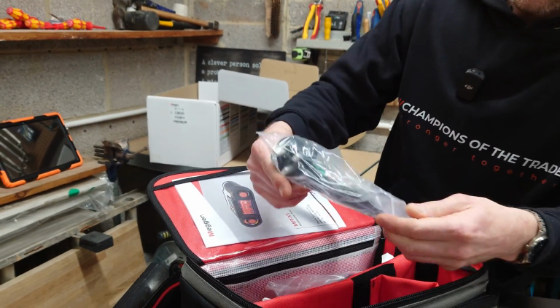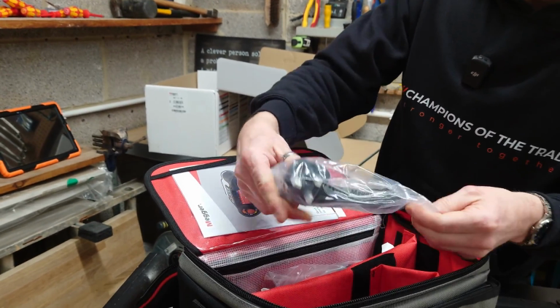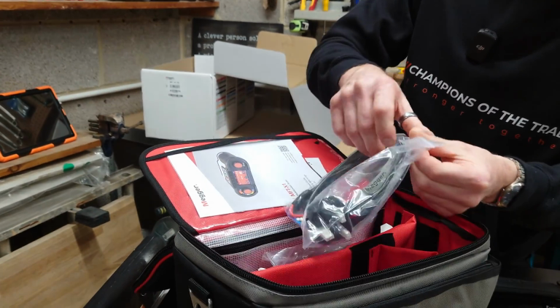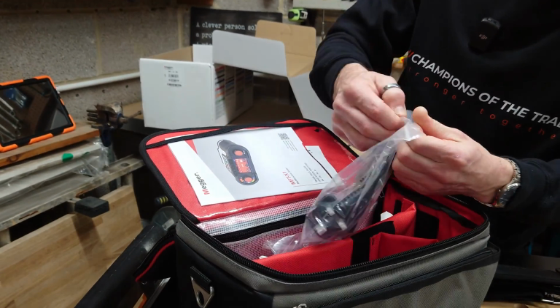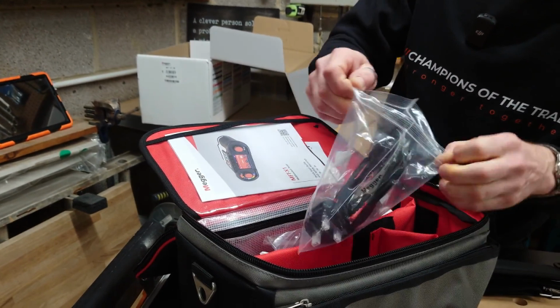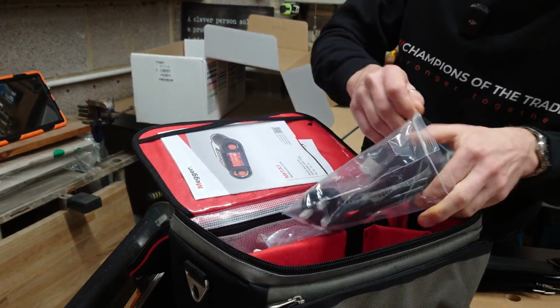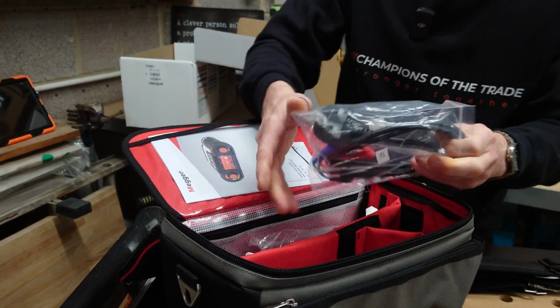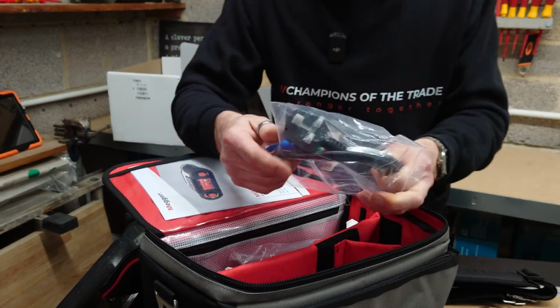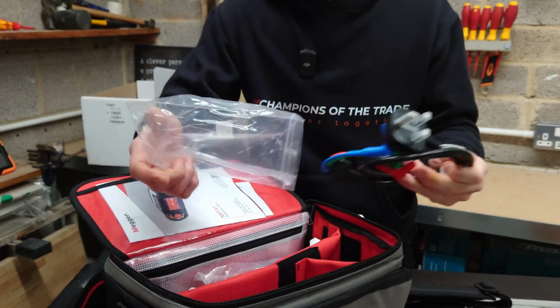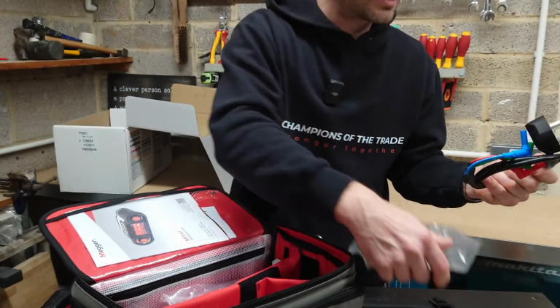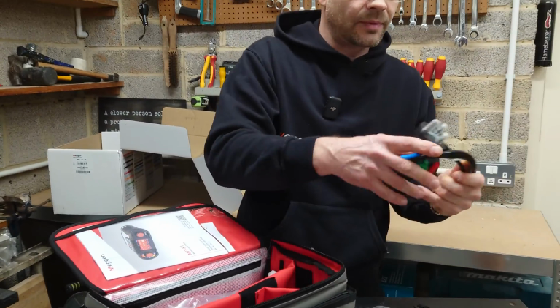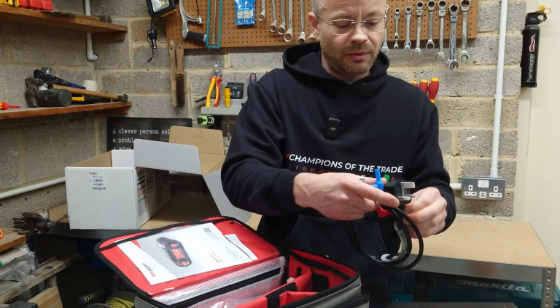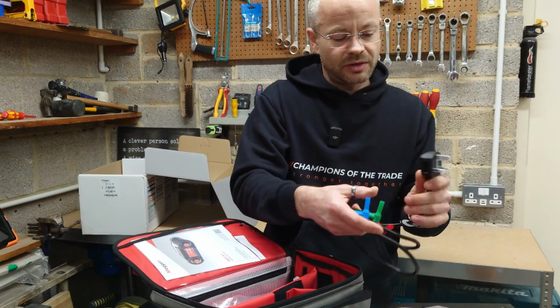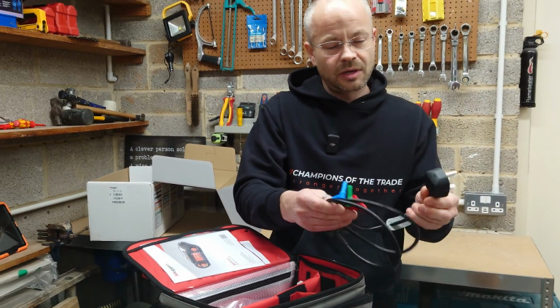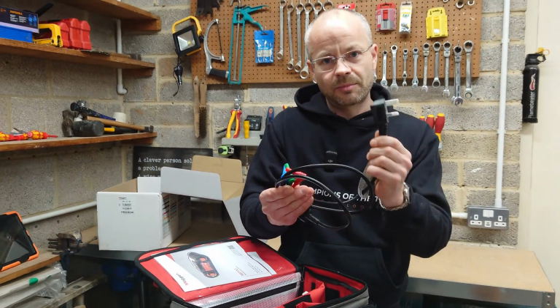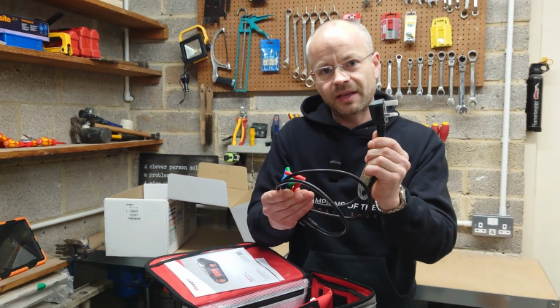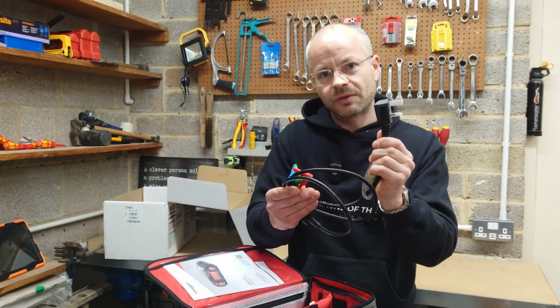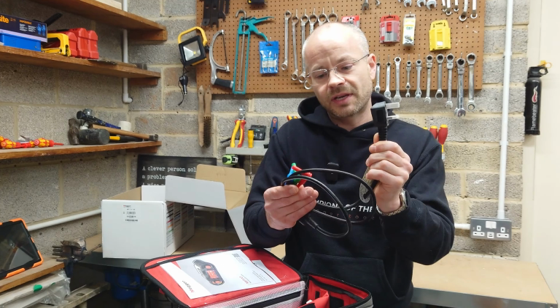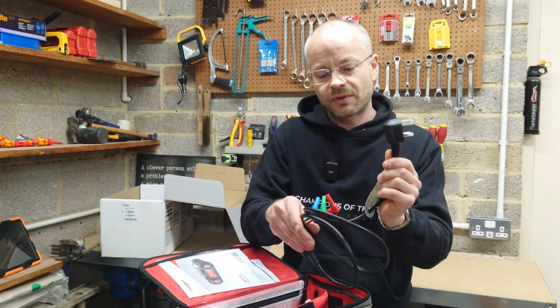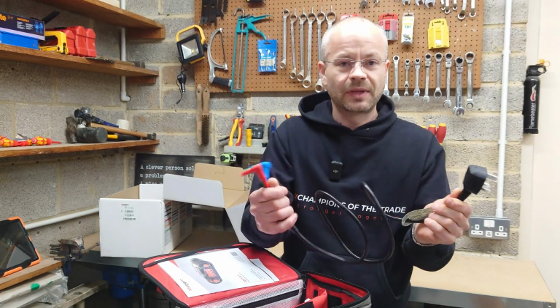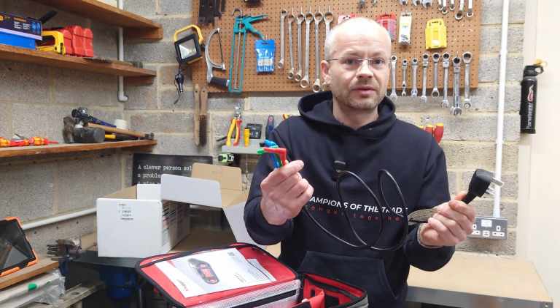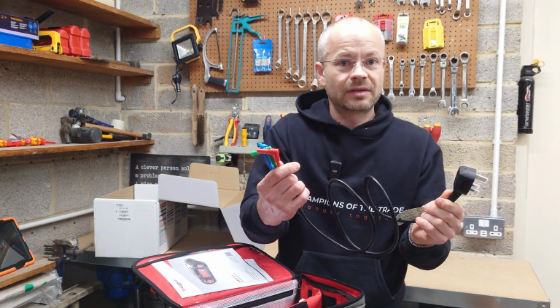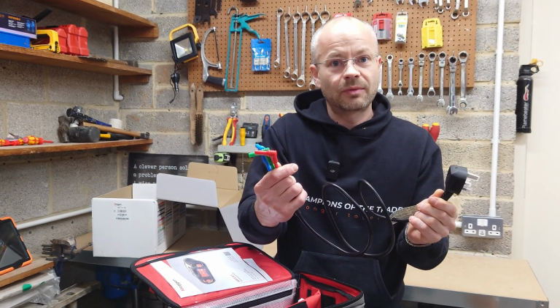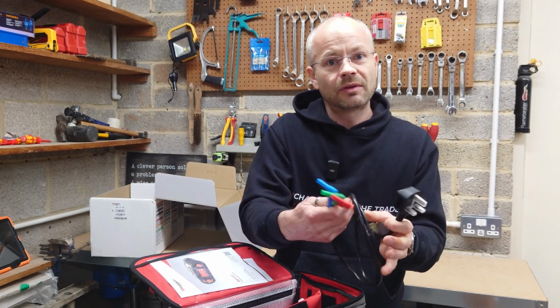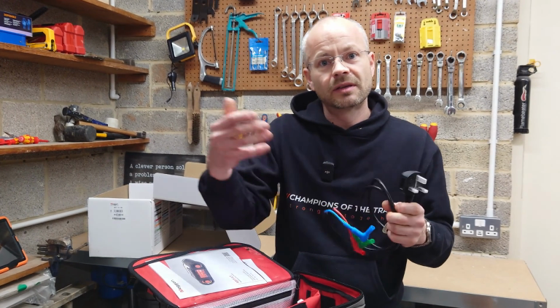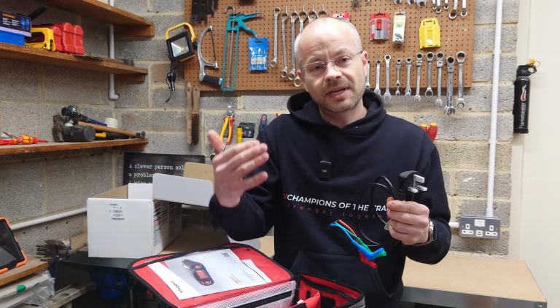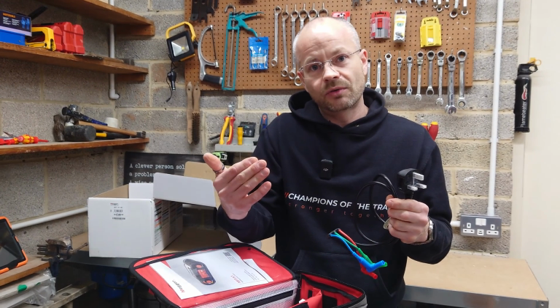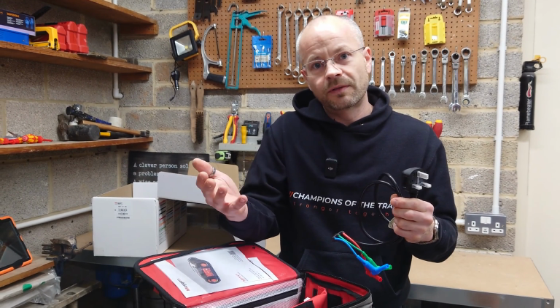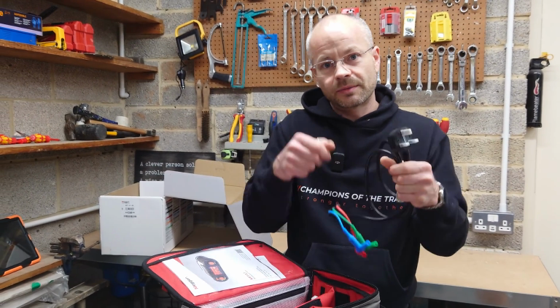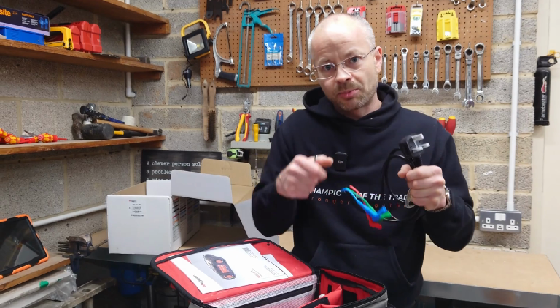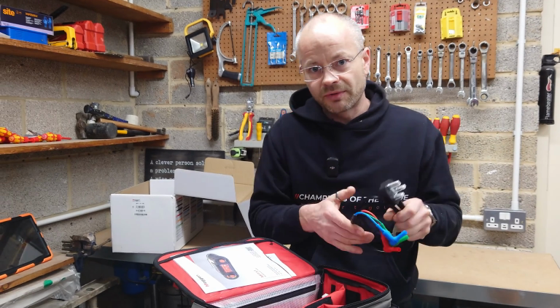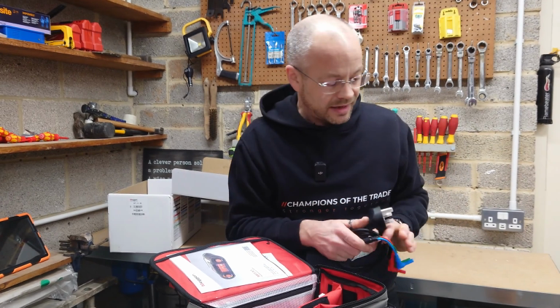The plug tester on this thing makes life so much easier and quicker when you can just plug into your 13-amp socket and do your test straight away. No need to keep taking it on and off to get your probes around the back.